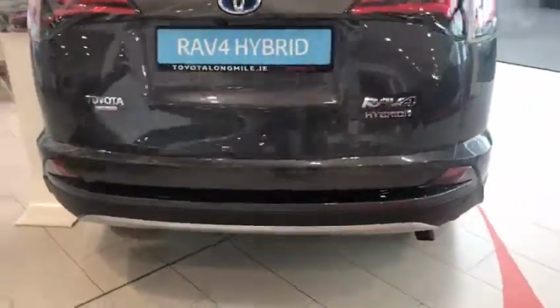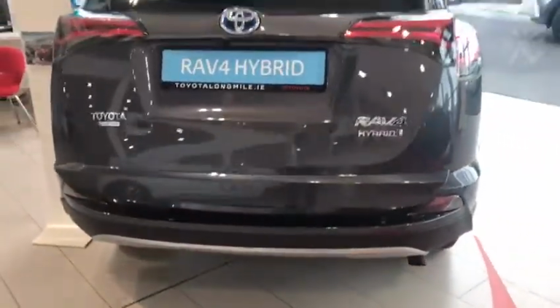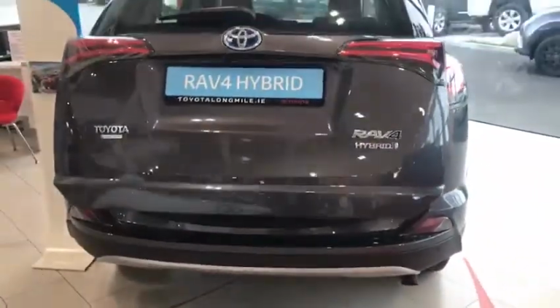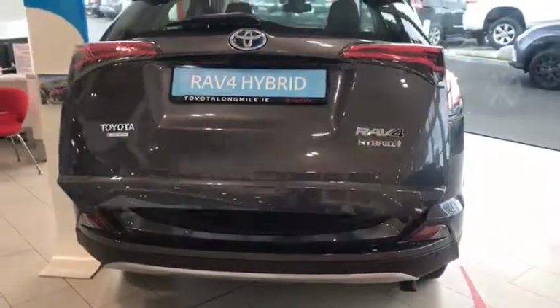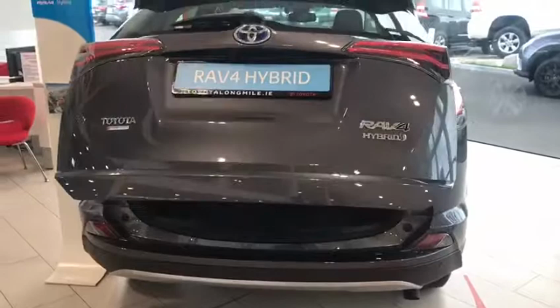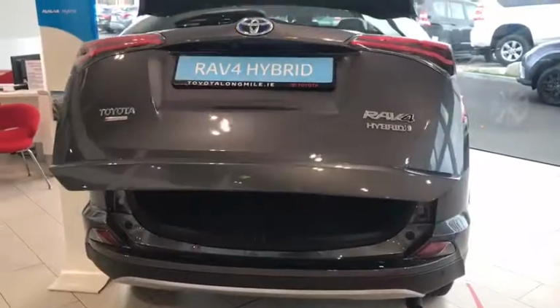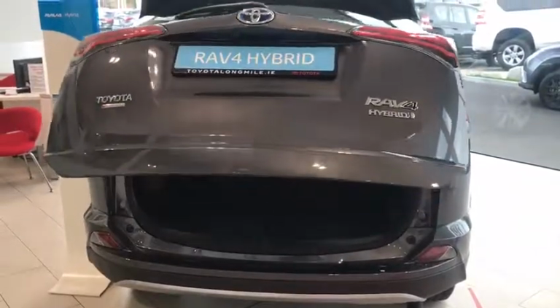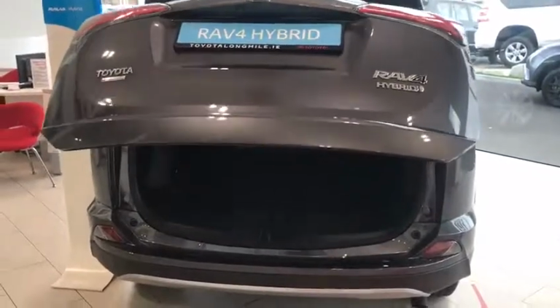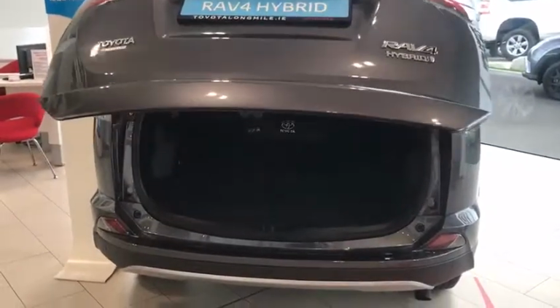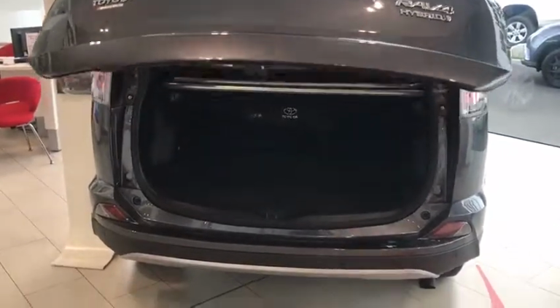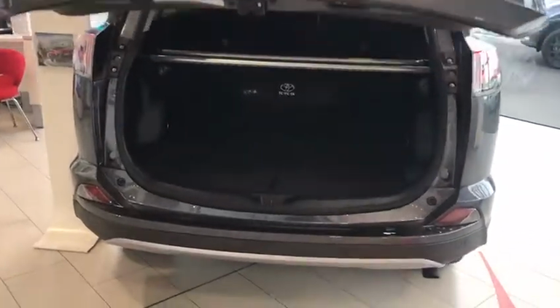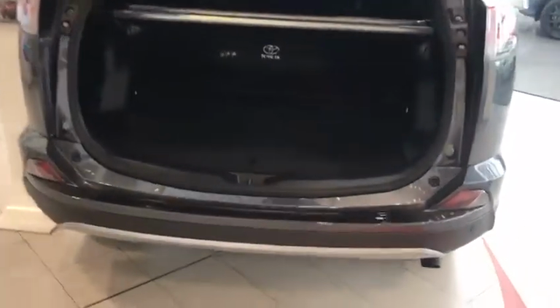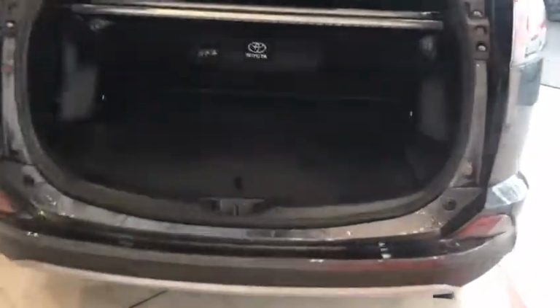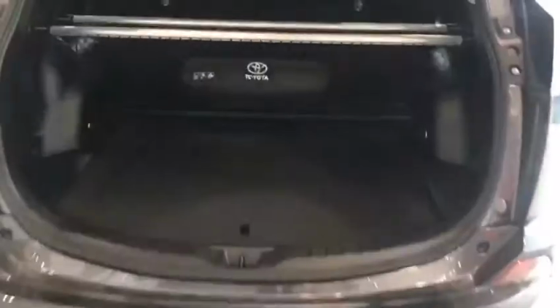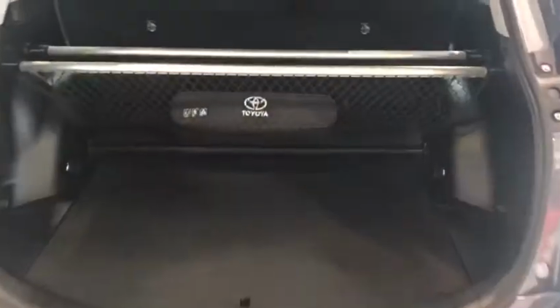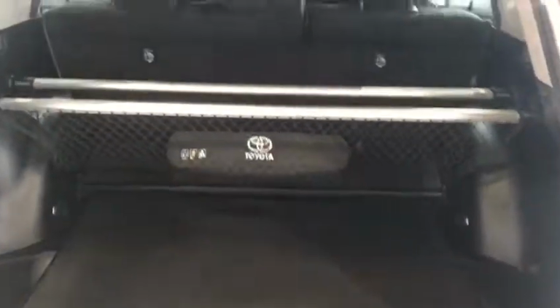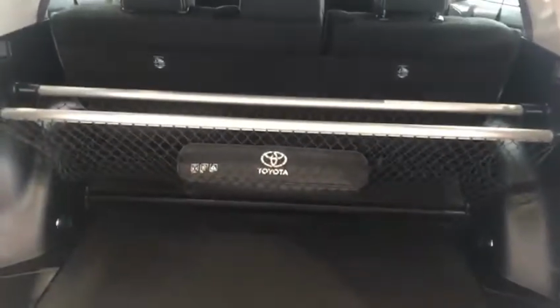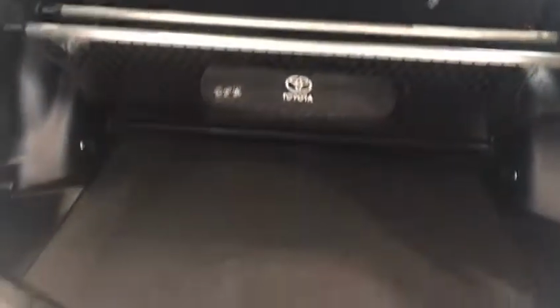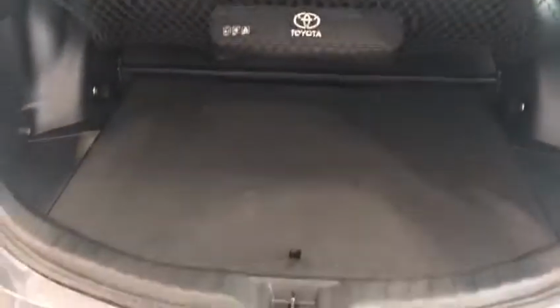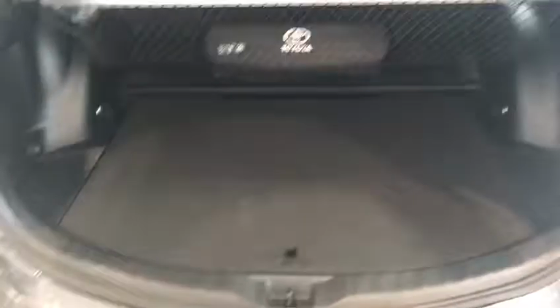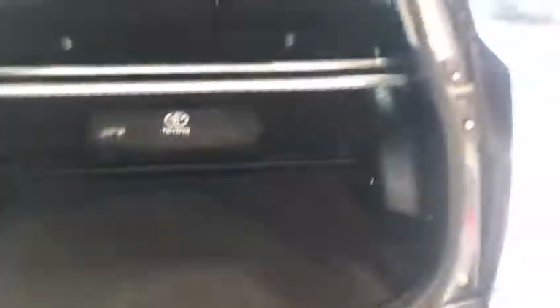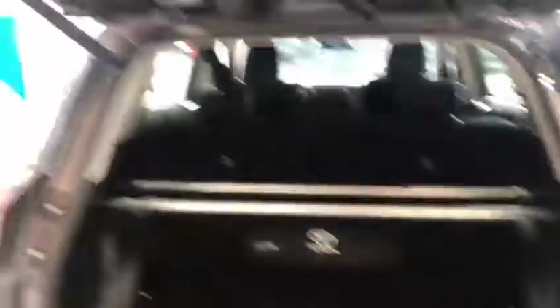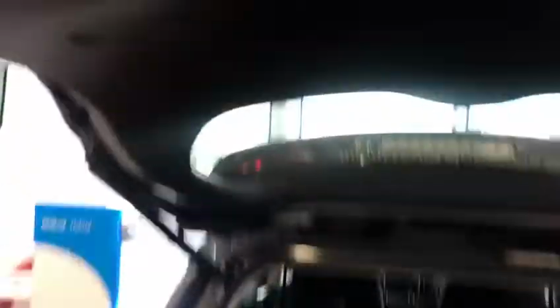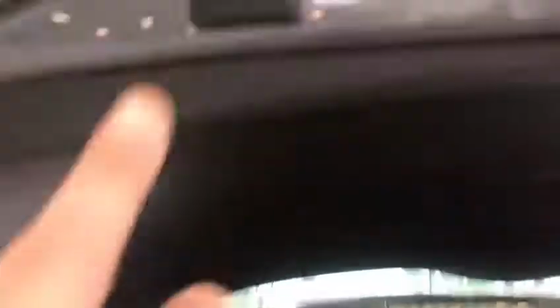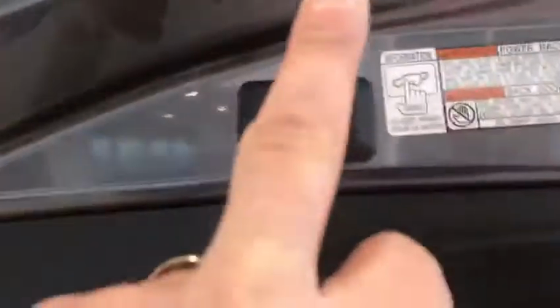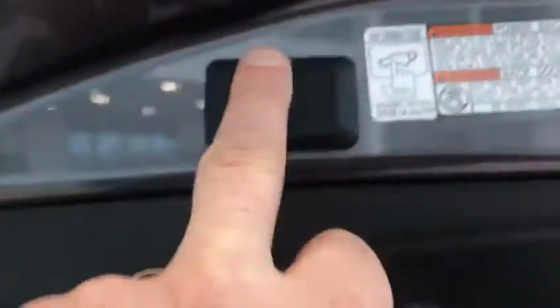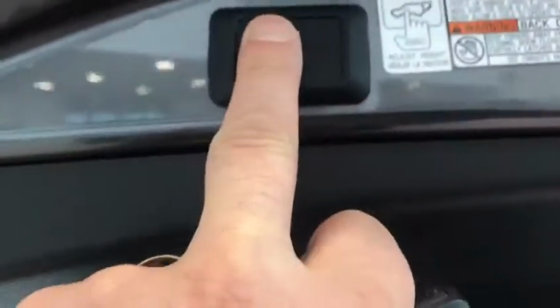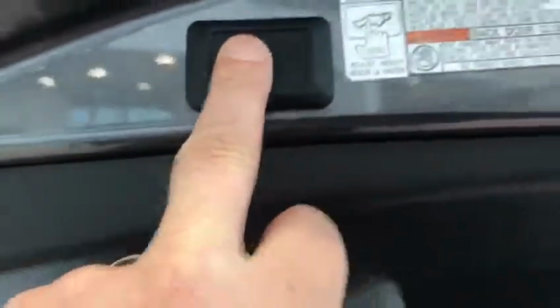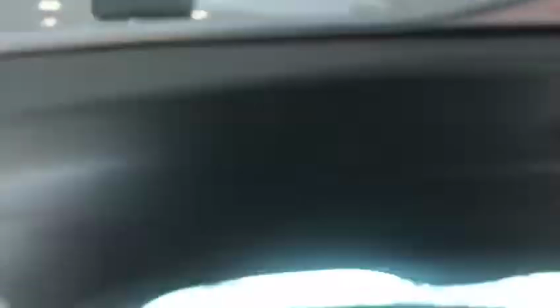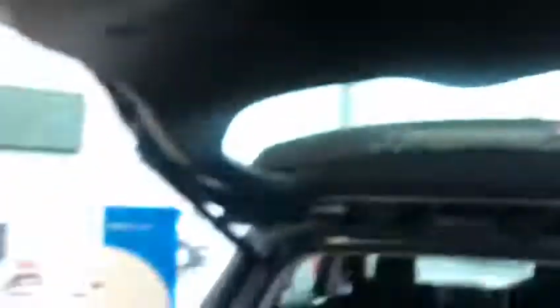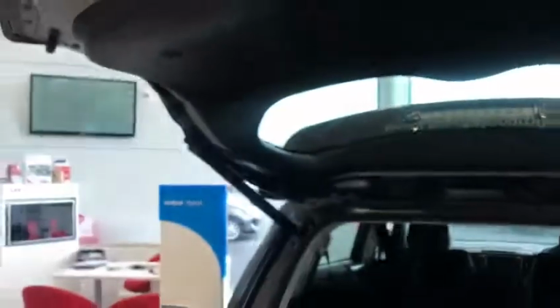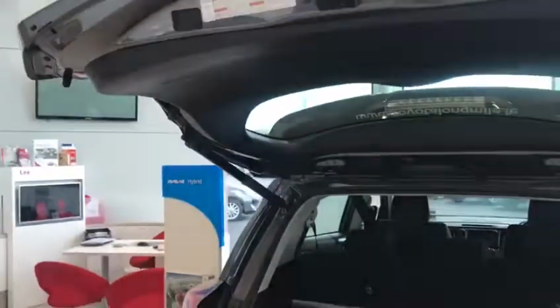This is your electric tailgate. Loads of room in your boot — it's here, you just press this and then your boot opens.